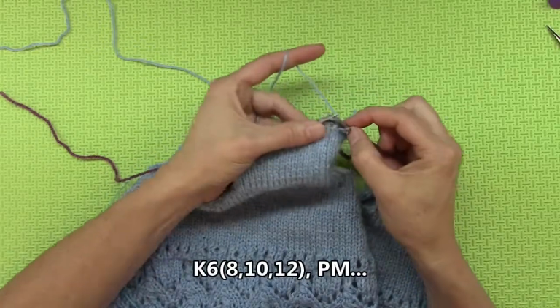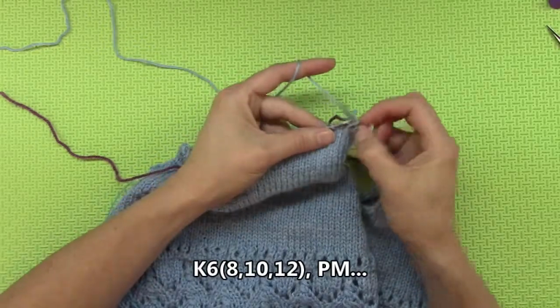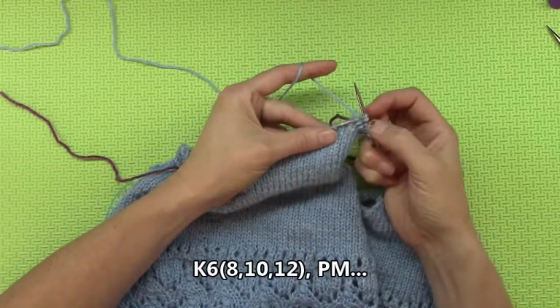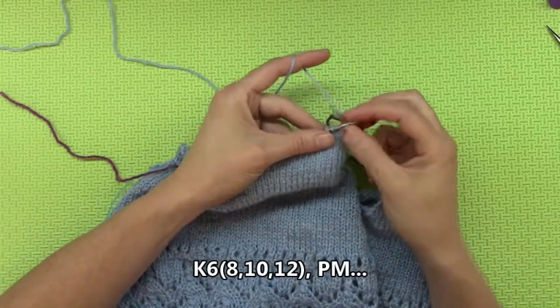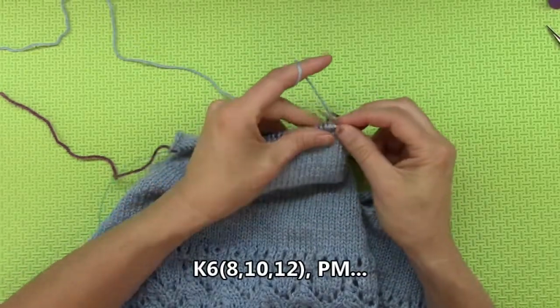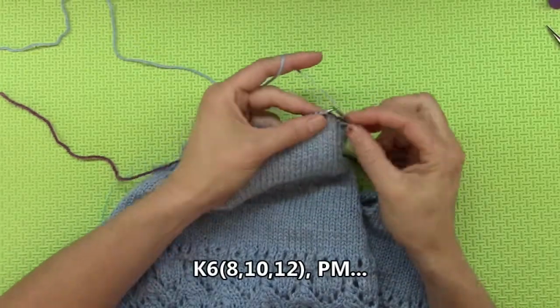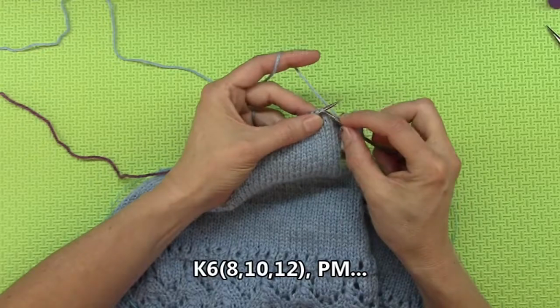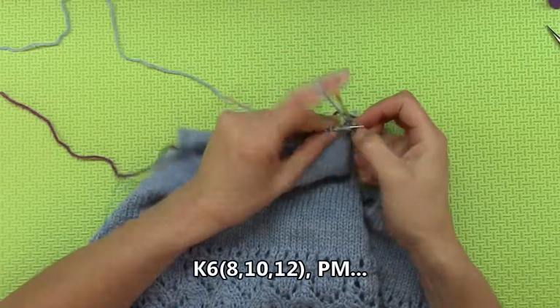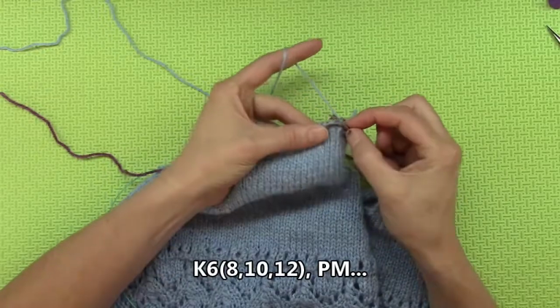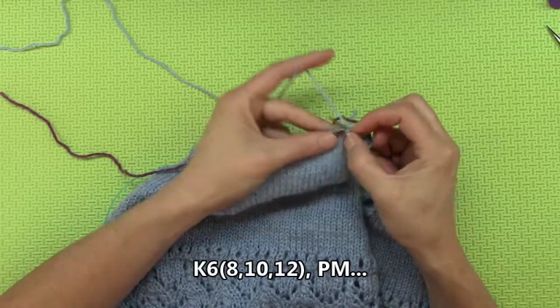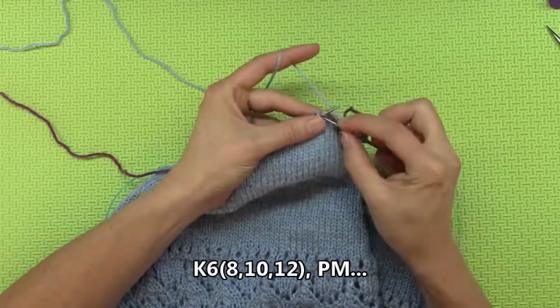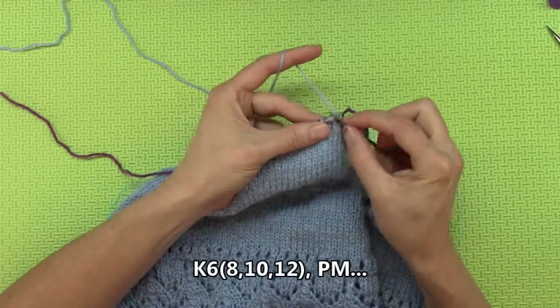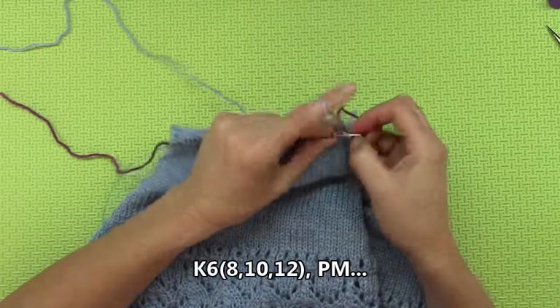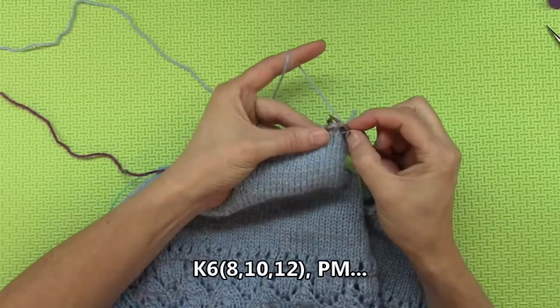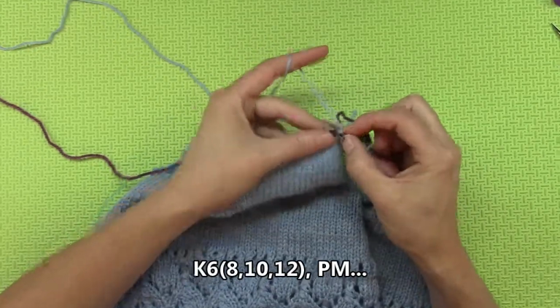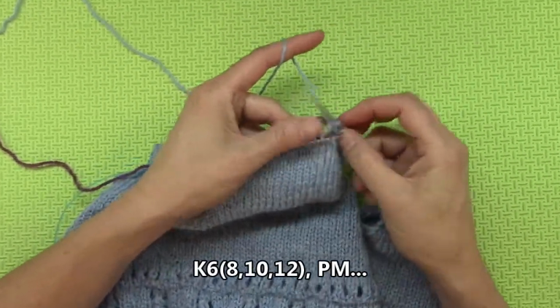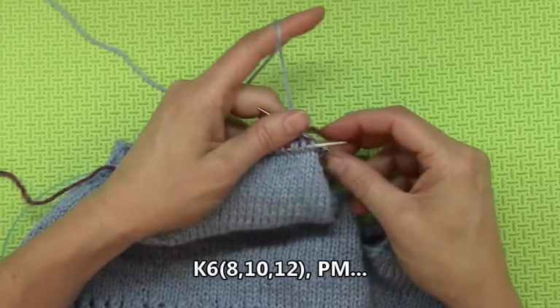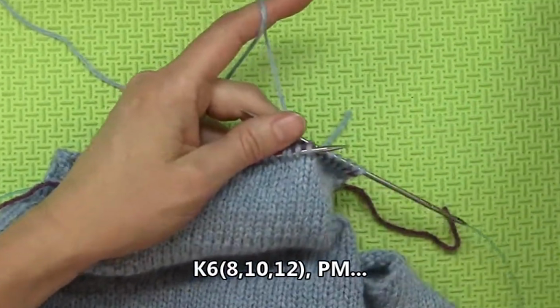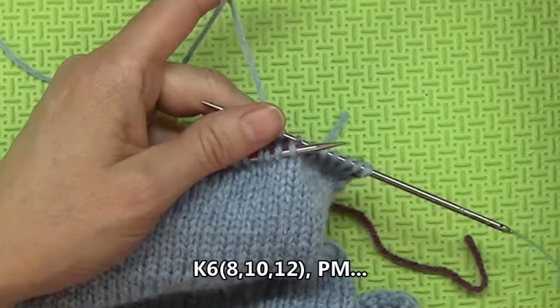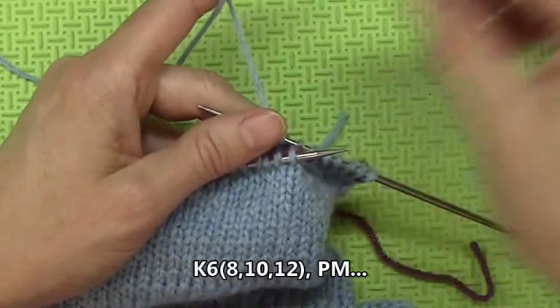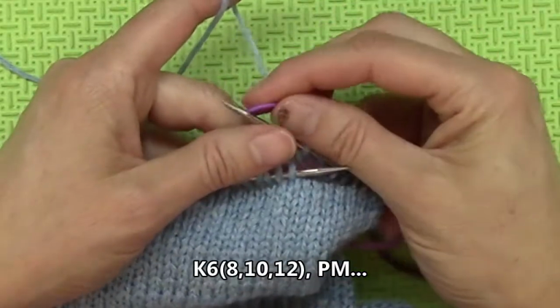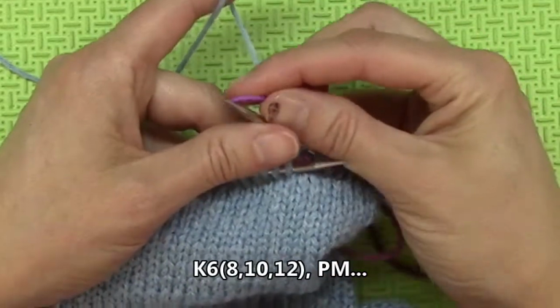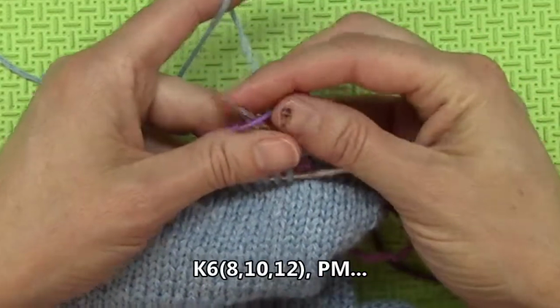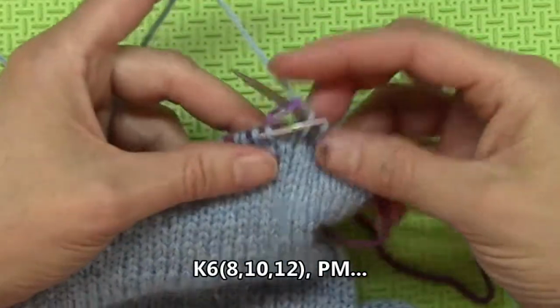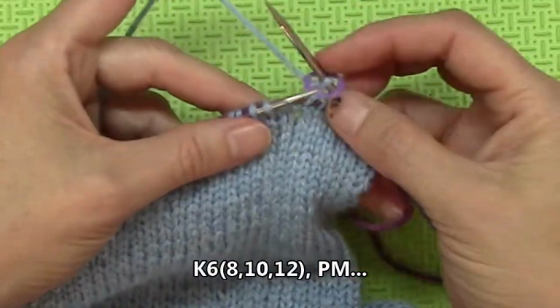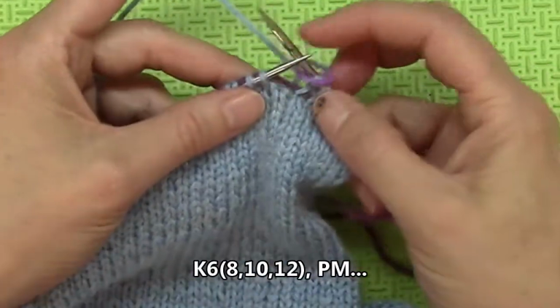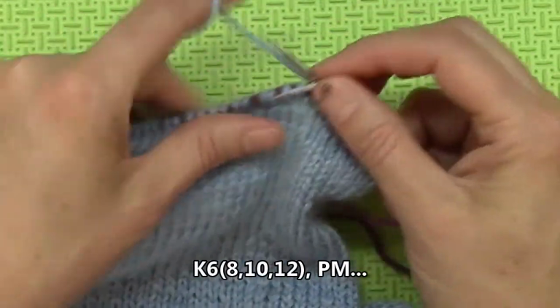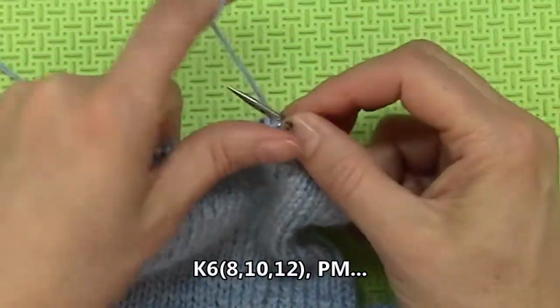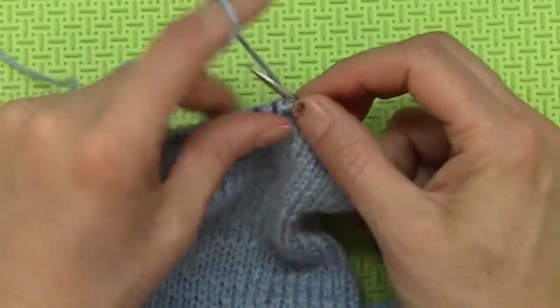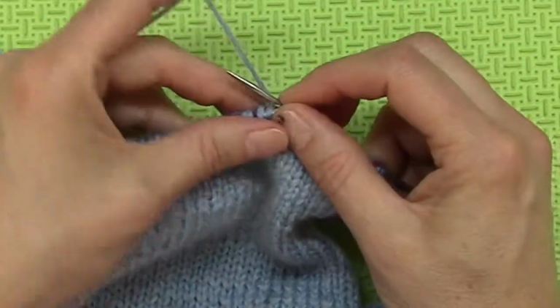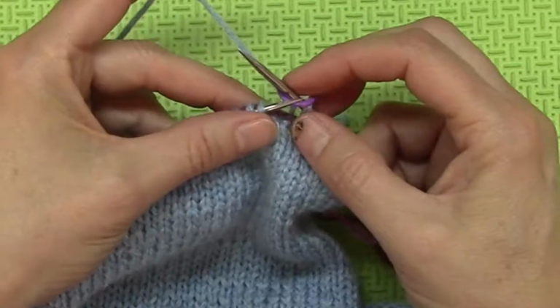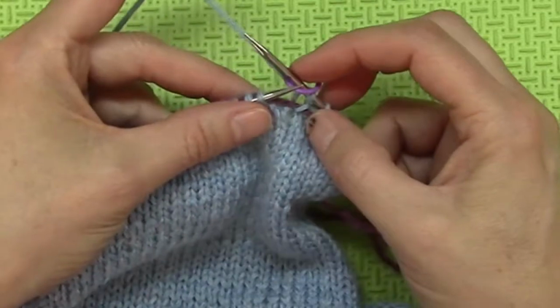If you are doing the small, this is where you would stop. Seven, eight. And then I am placing a marker because you will need this to help you with things down the road.